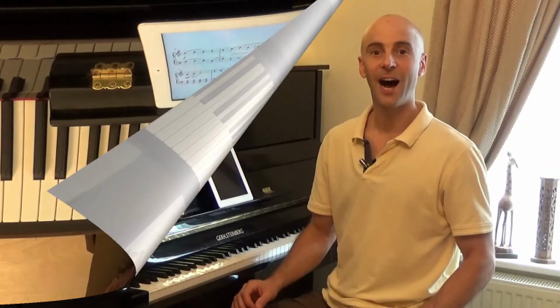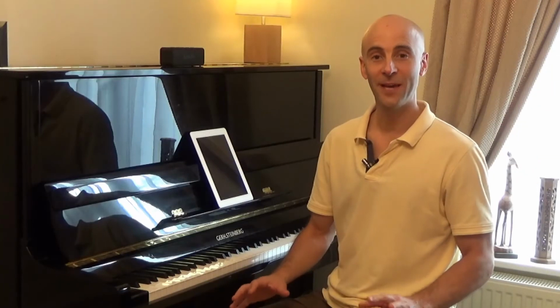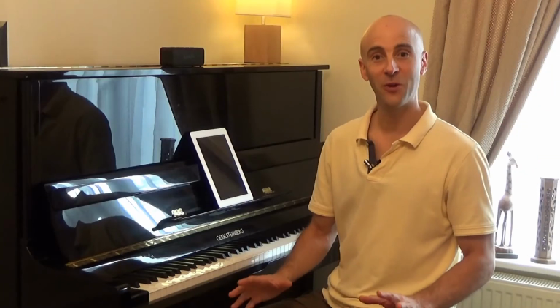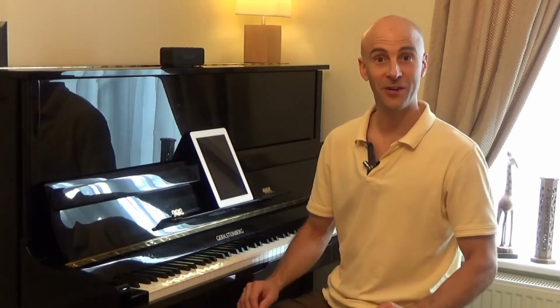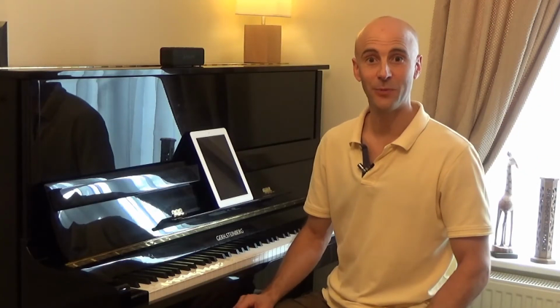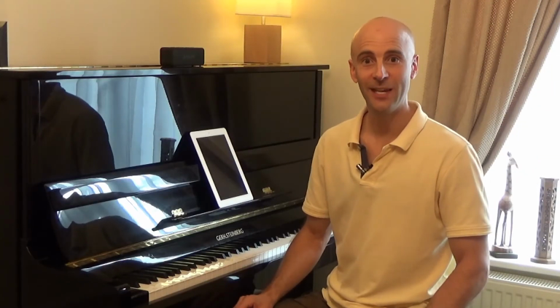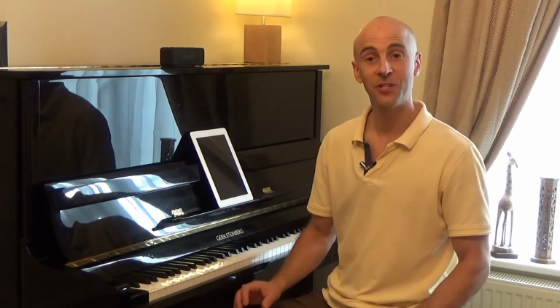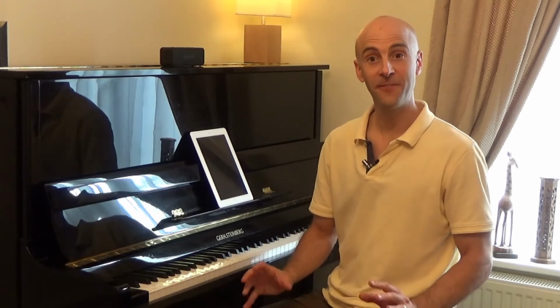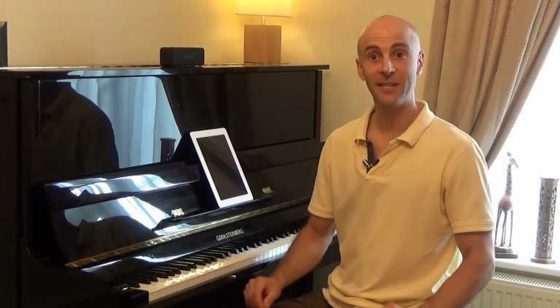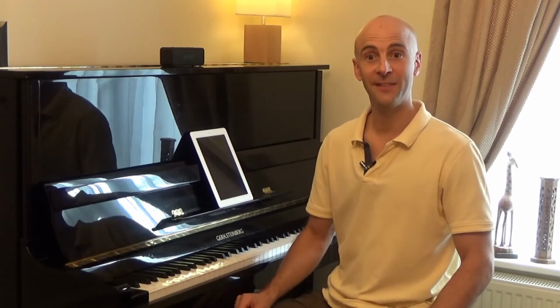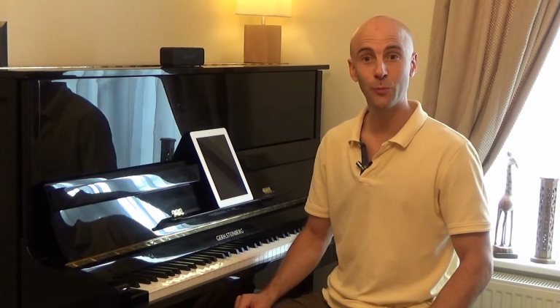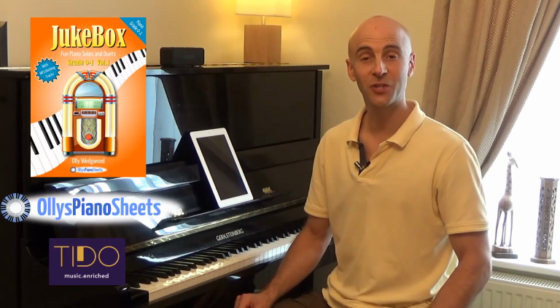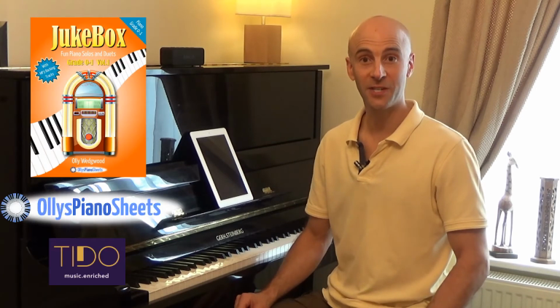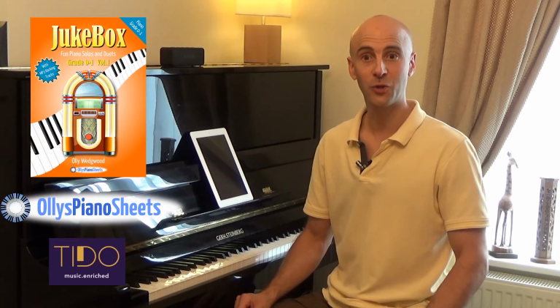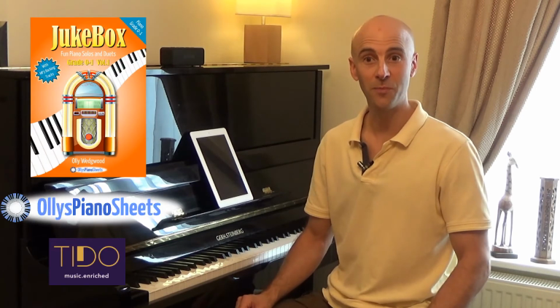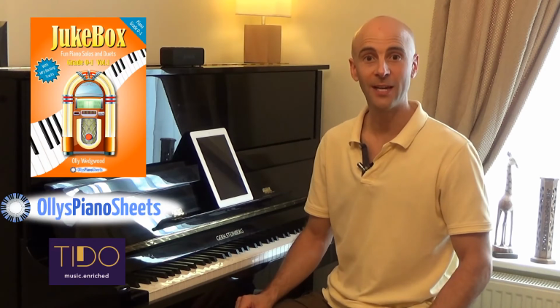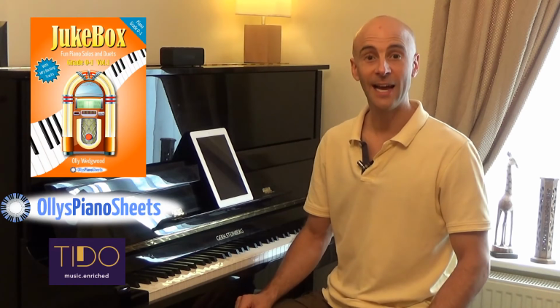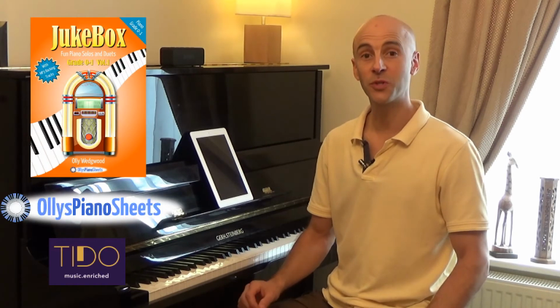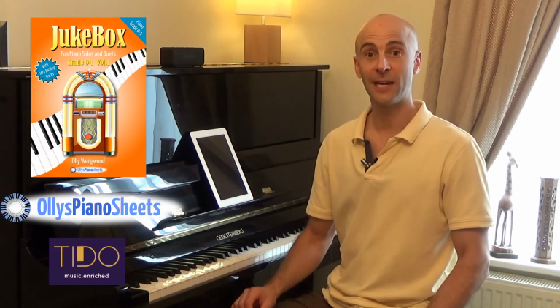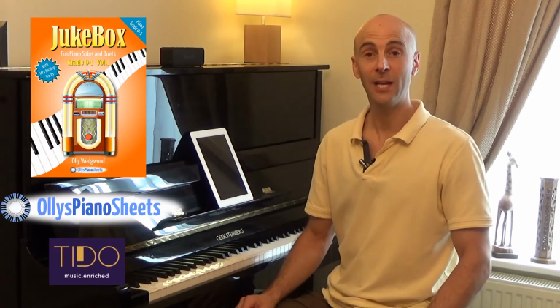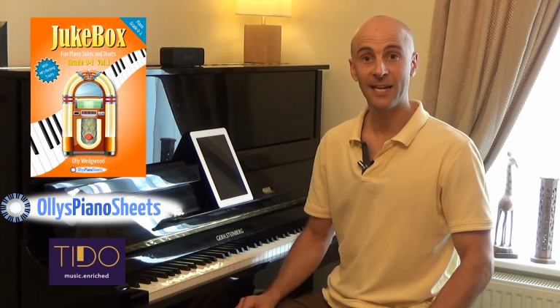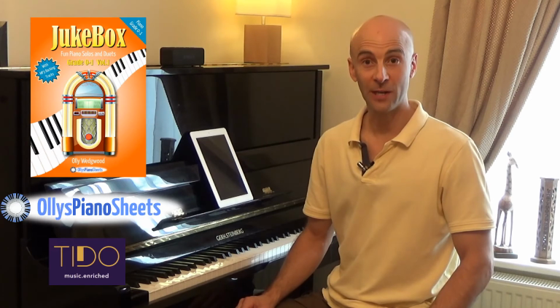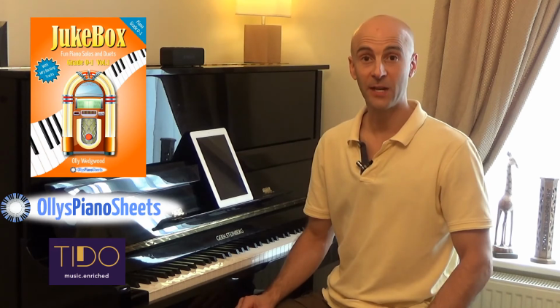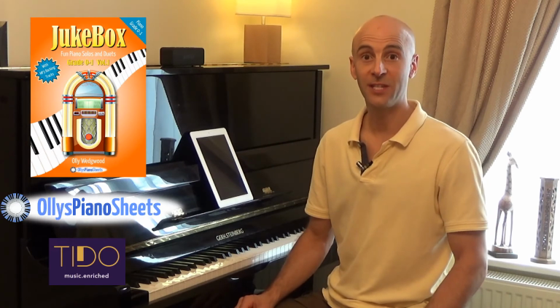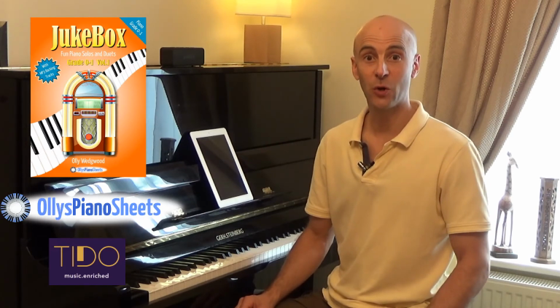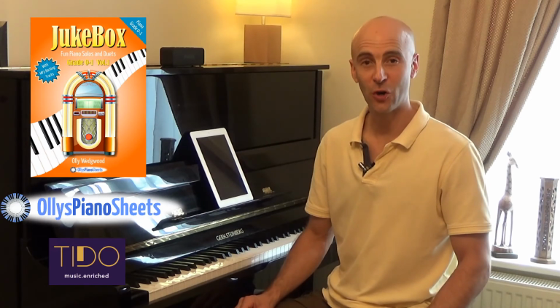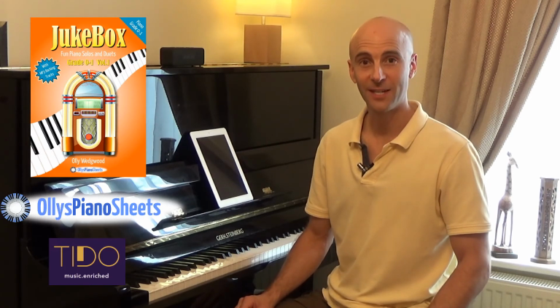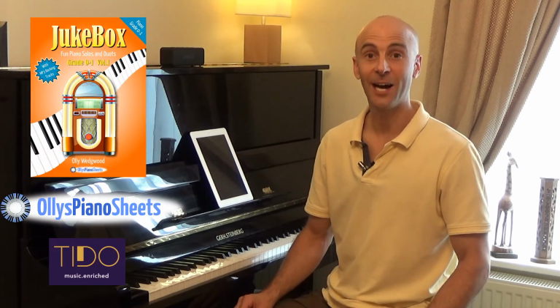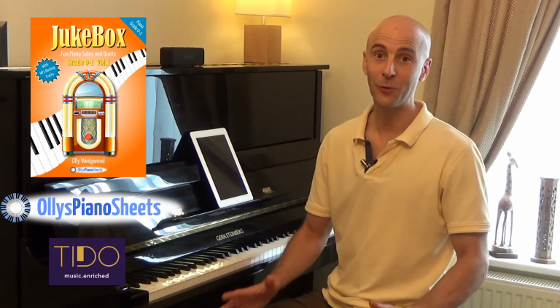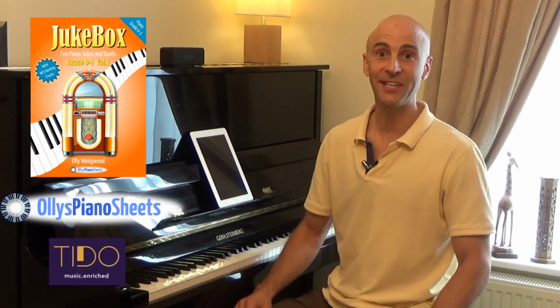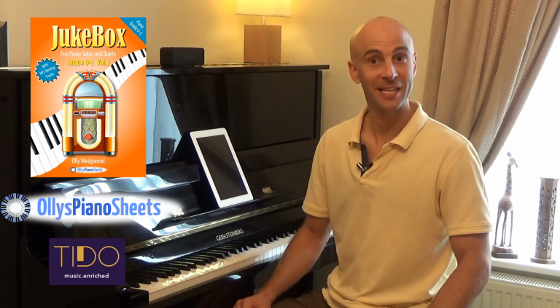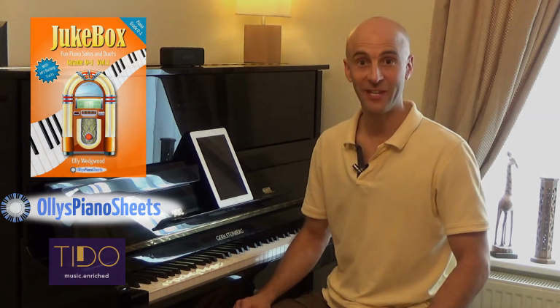I hope you have fun with Honey Bee Boogie, which is the first piece in the Jukebox Grade Zero to One book, and it's also available at olliespianosheets.com. I look forward to seeing you in the next video.